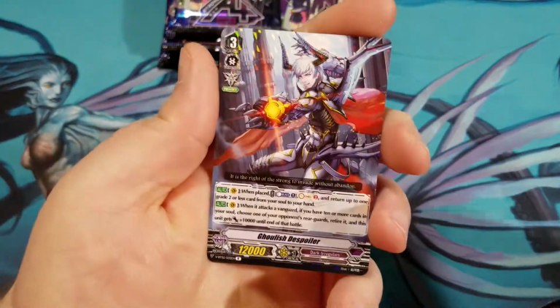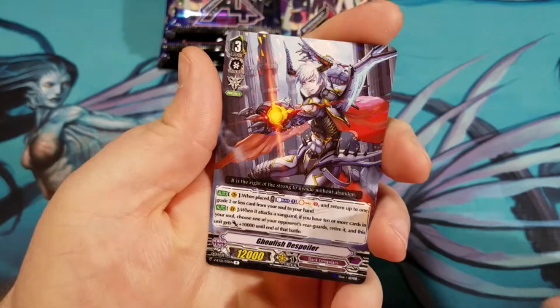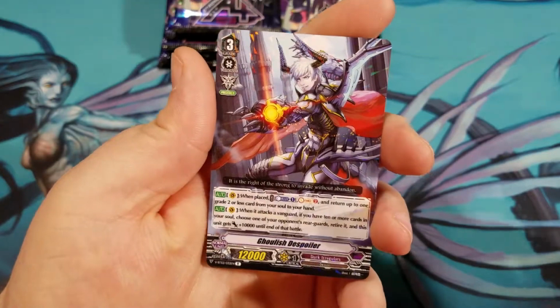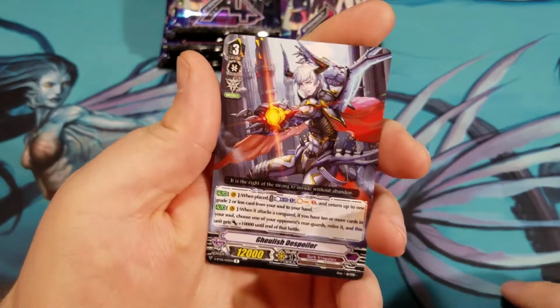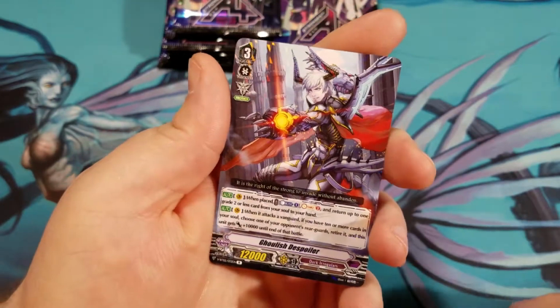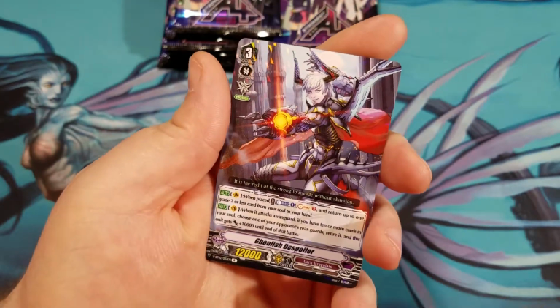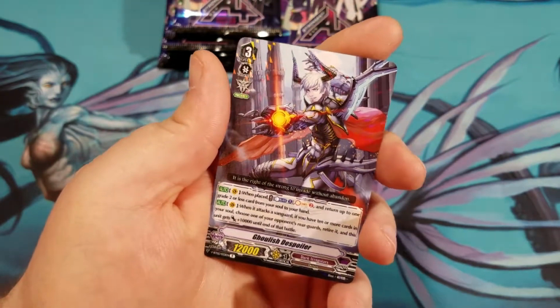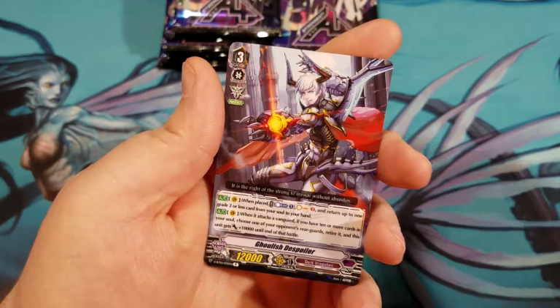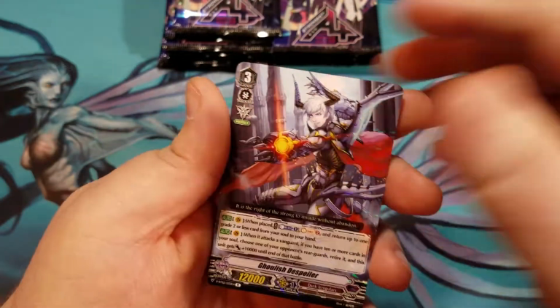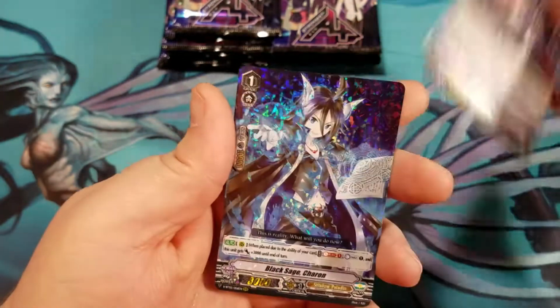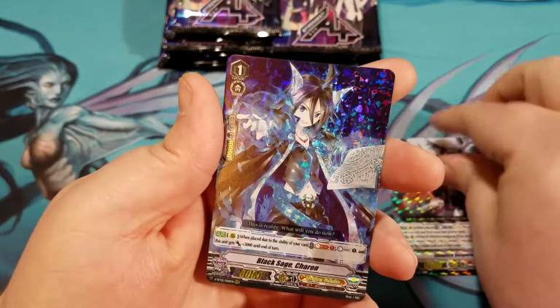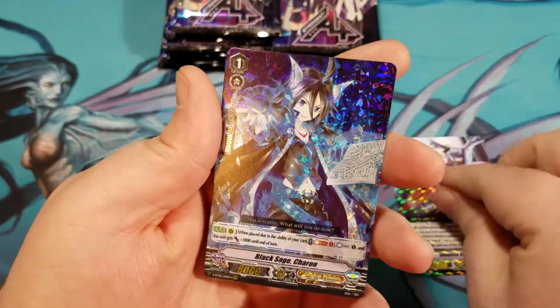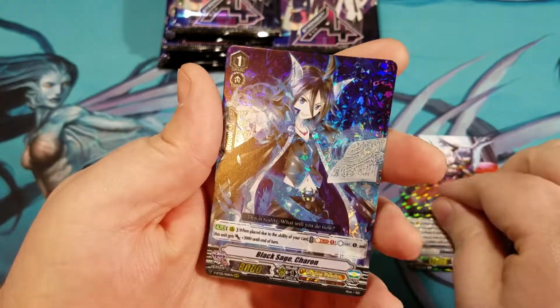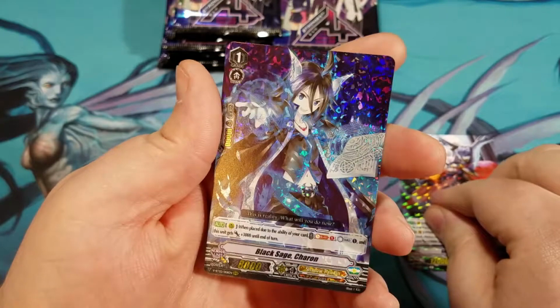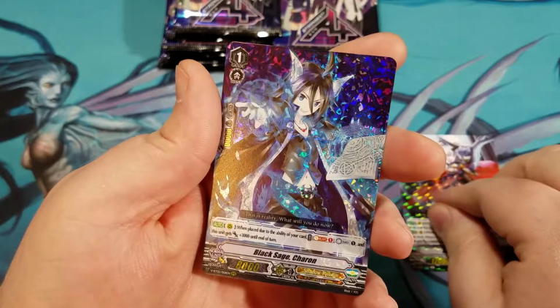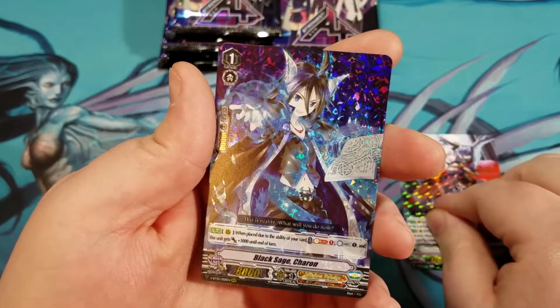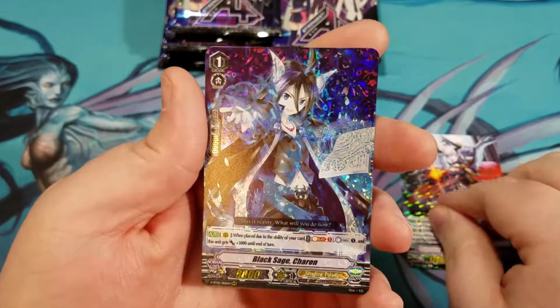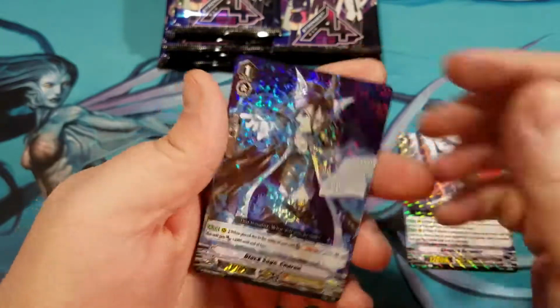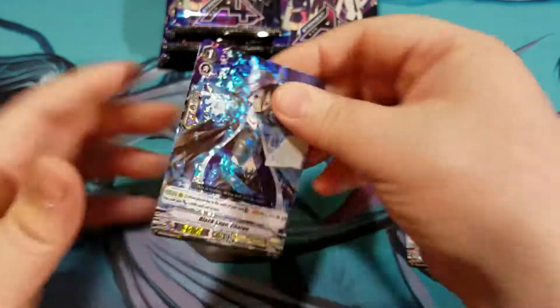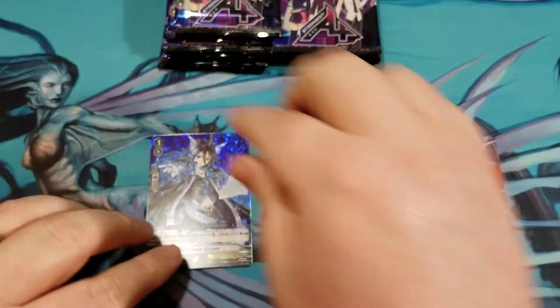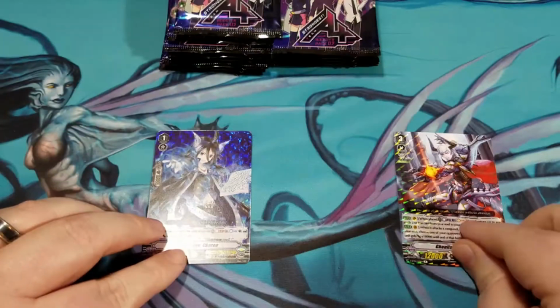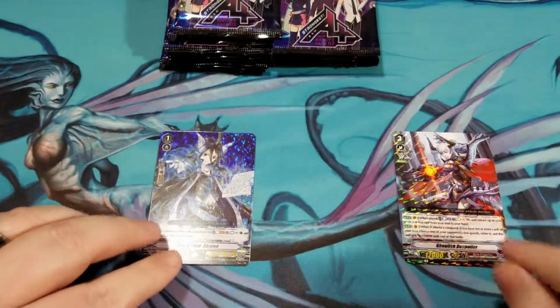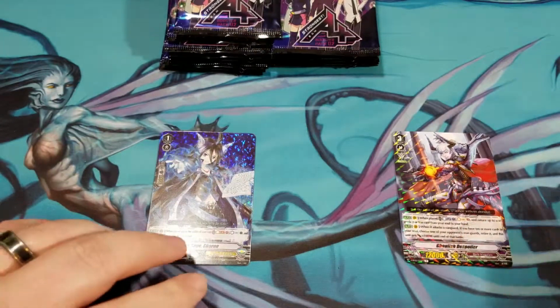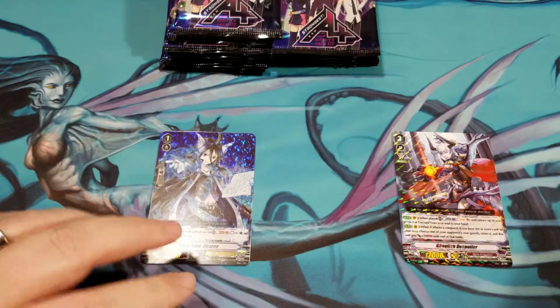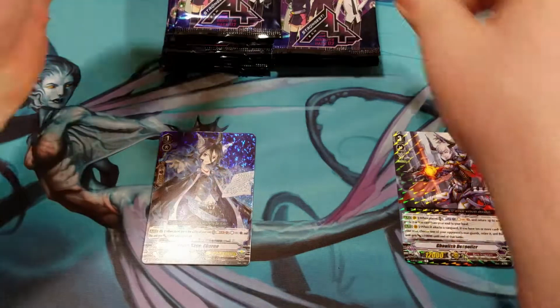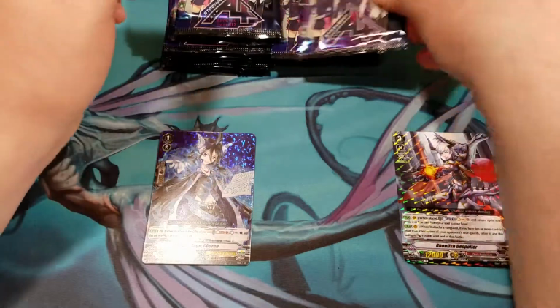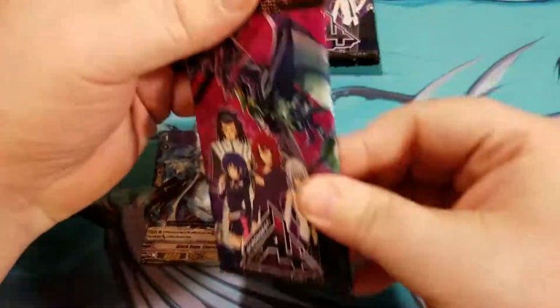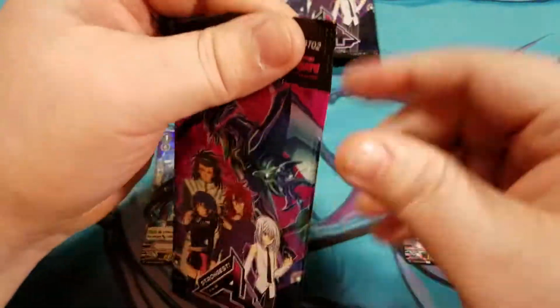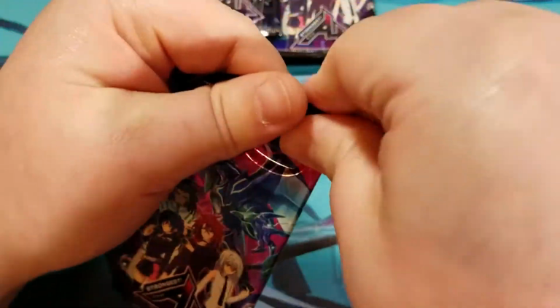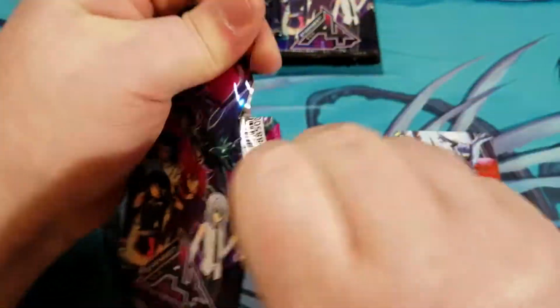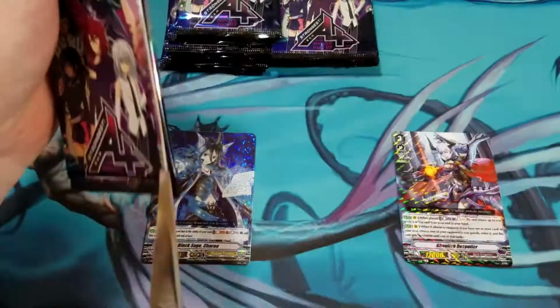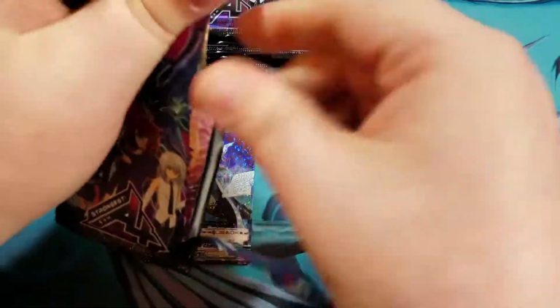Starting off, we've got Ghoulish Despoiler regular rare and Black Sage Sharon triple rare from Shadow Paladin. I just dropped all of the other cards on the ground, so that's nice.